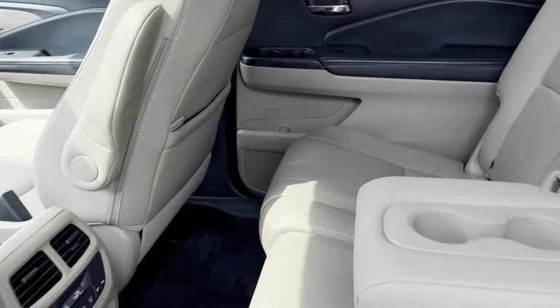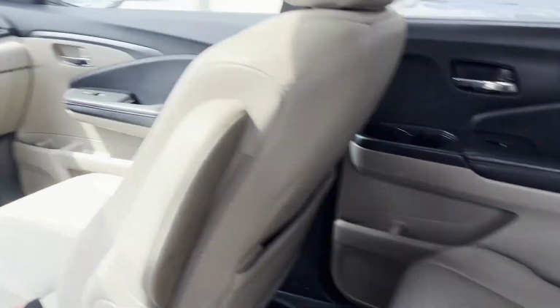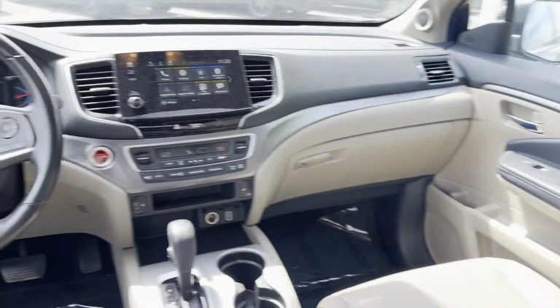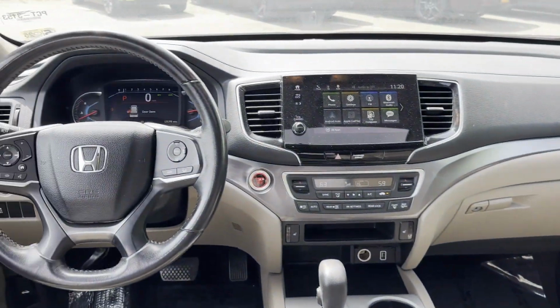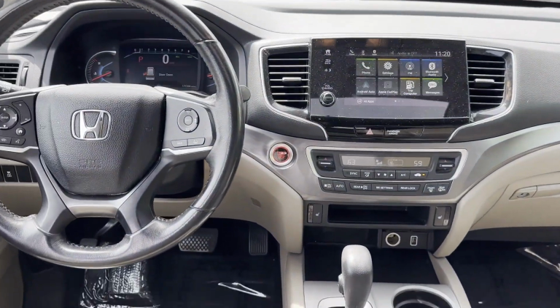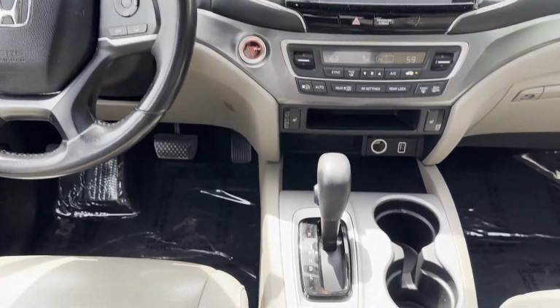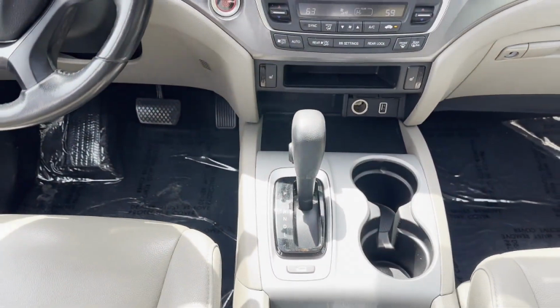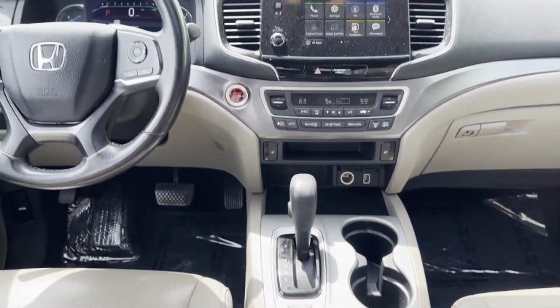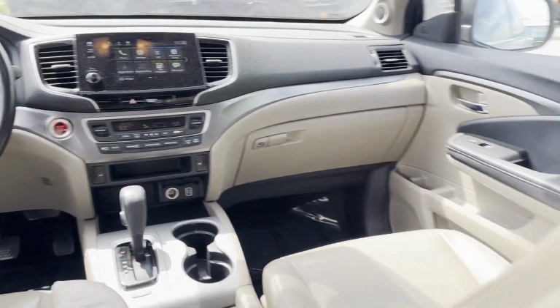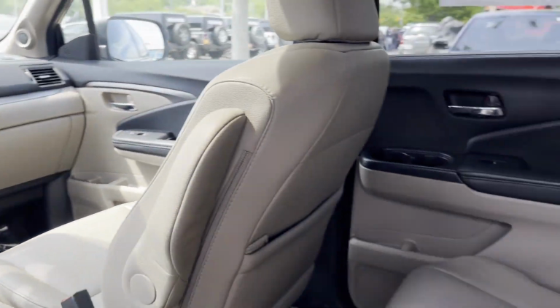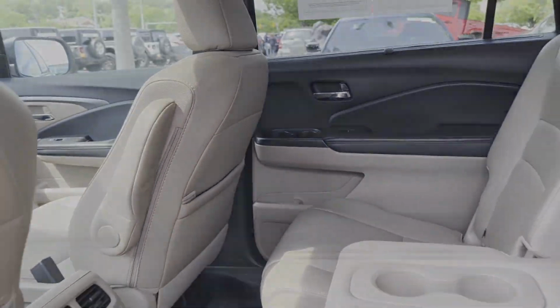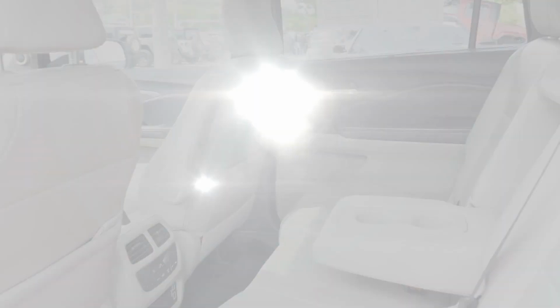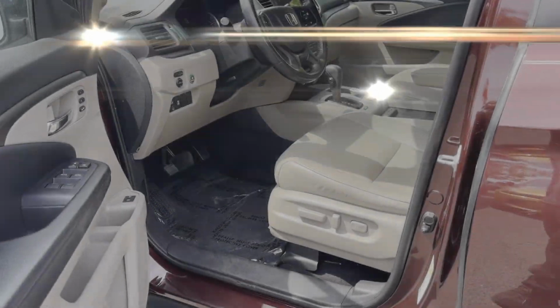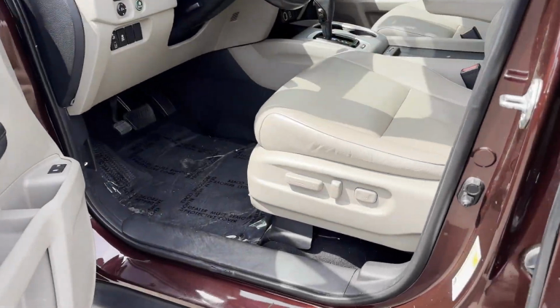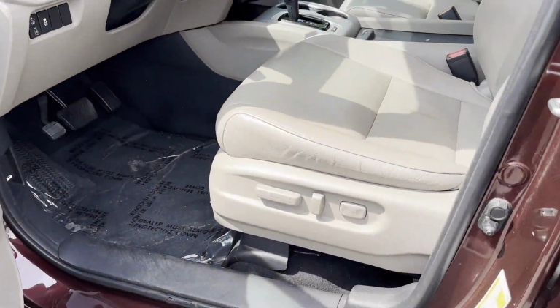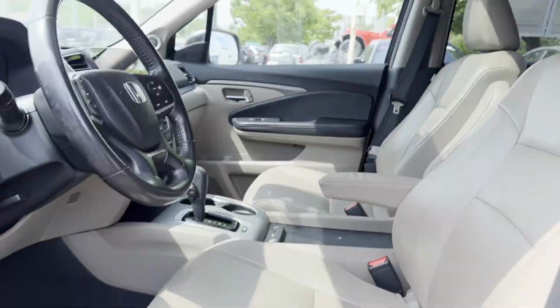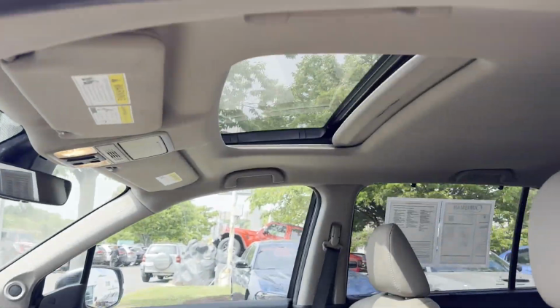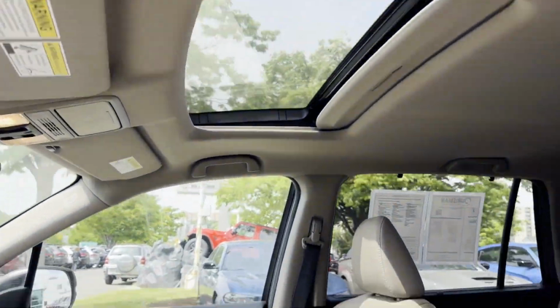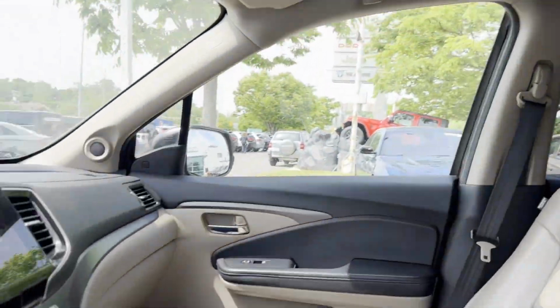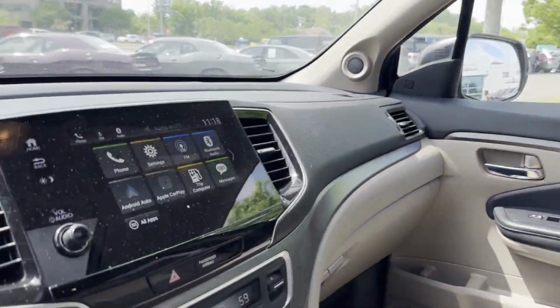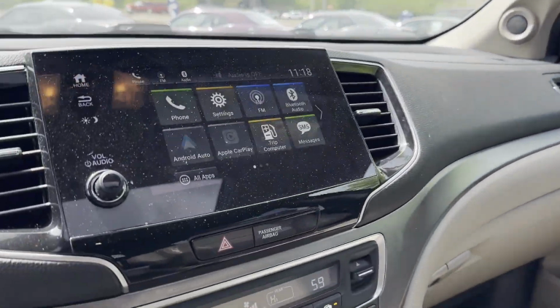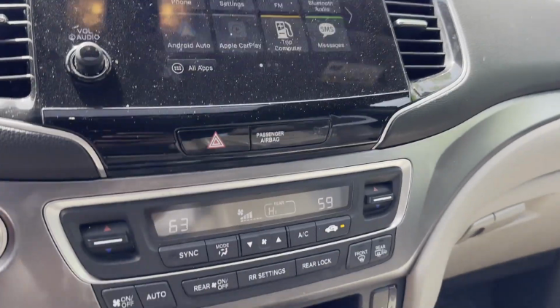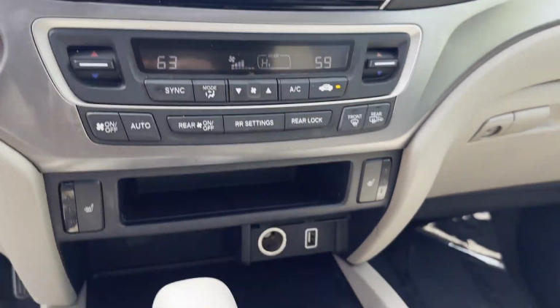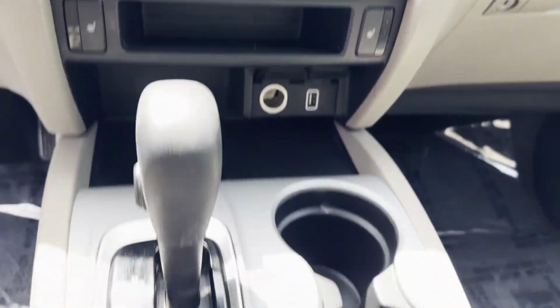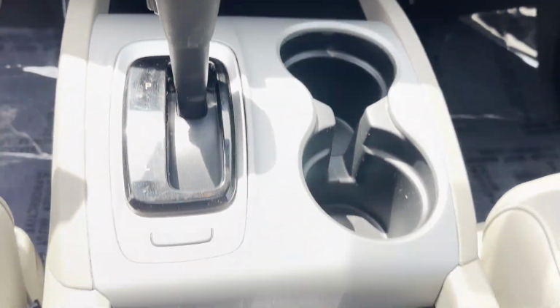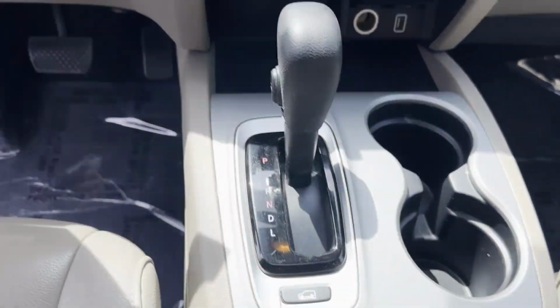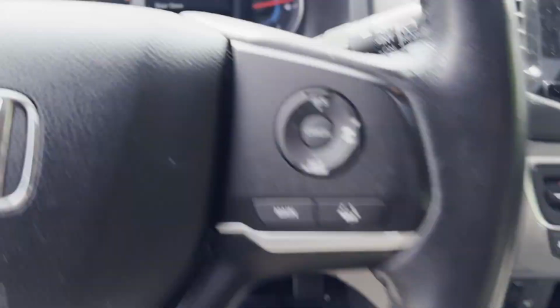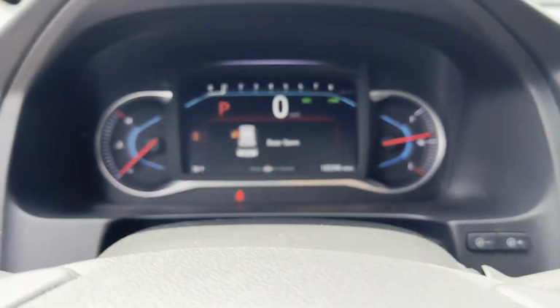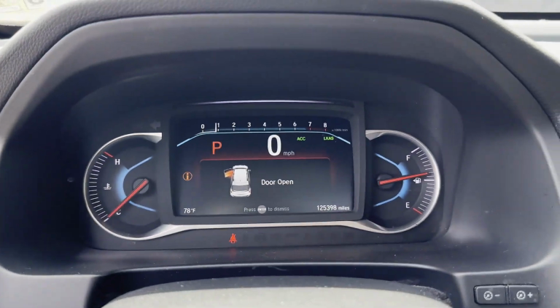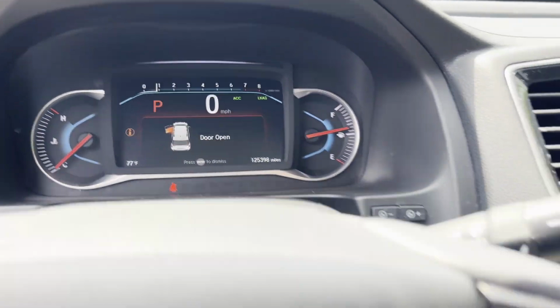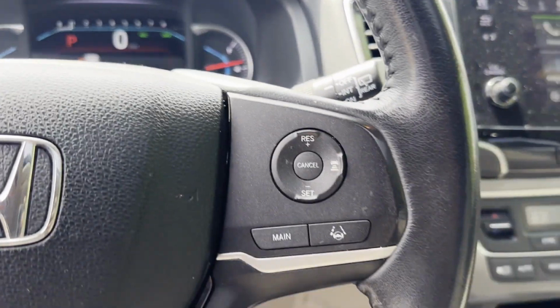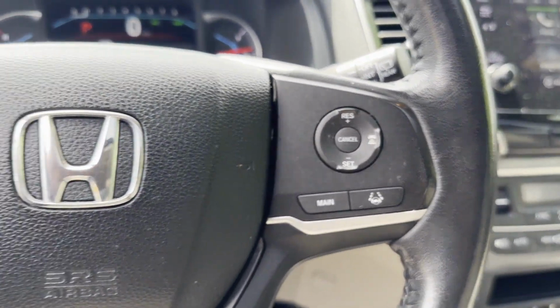Heated side-view mirrors, leather seats, moonroof, backup camera, memory seat, tinted windows, rear air conditioning, power driver's seat, power passenger seat, pass-through rear seat, and Bluetooth.